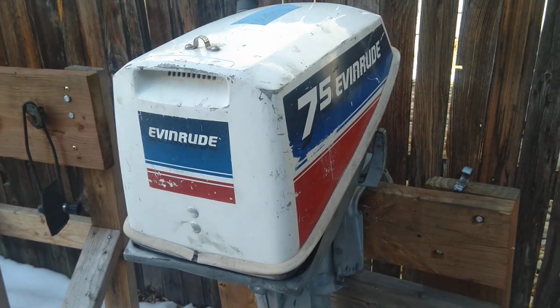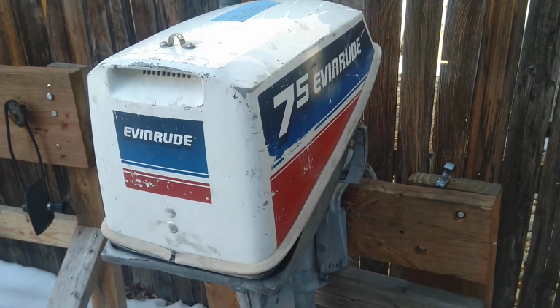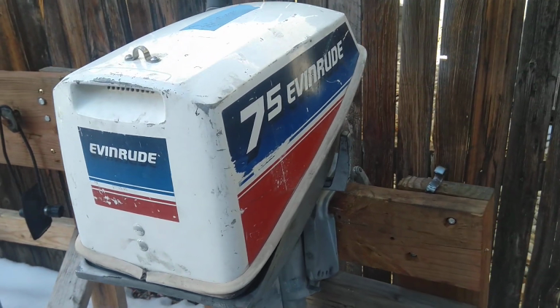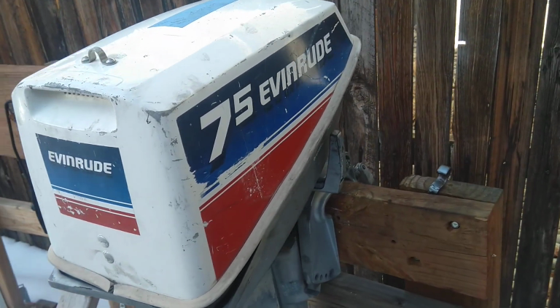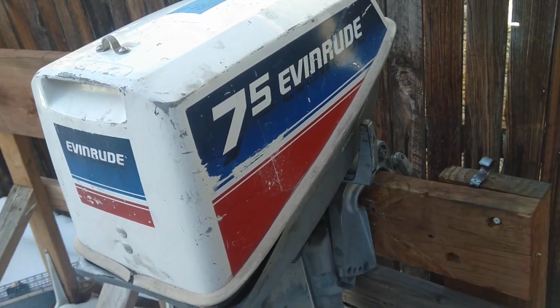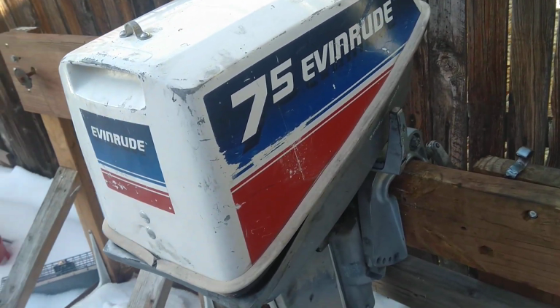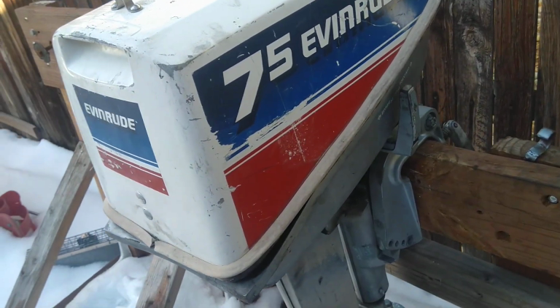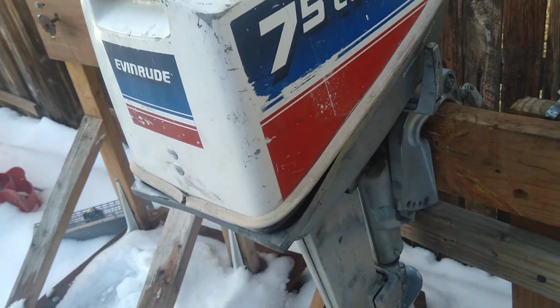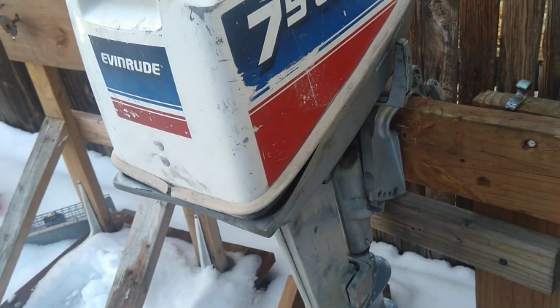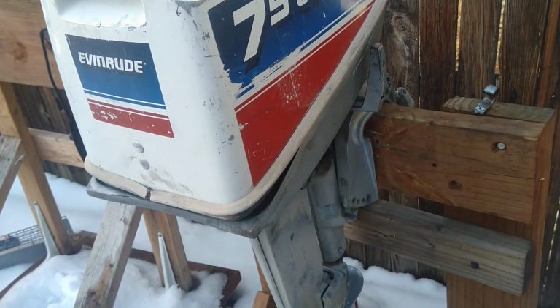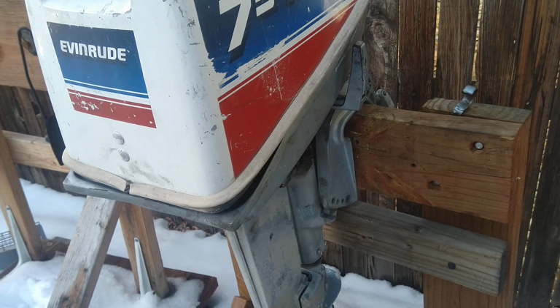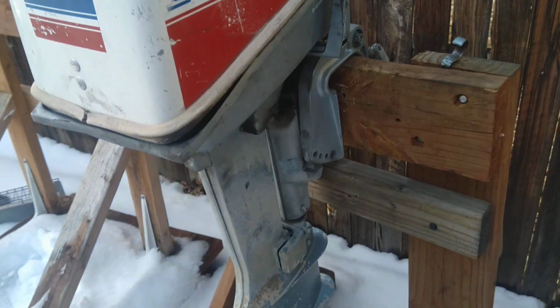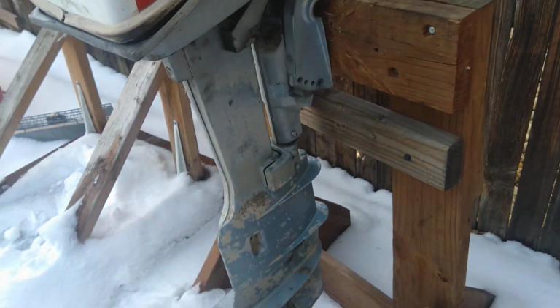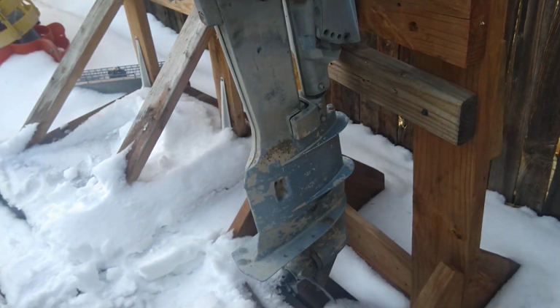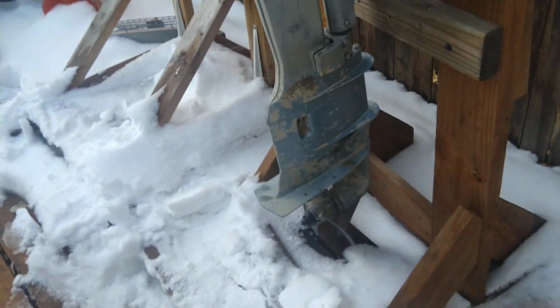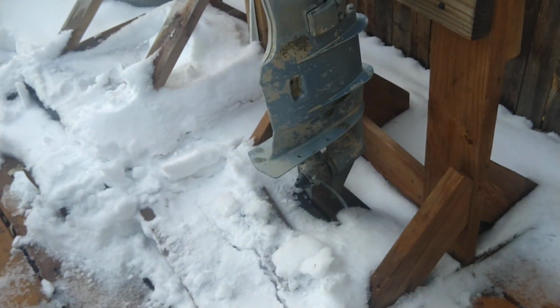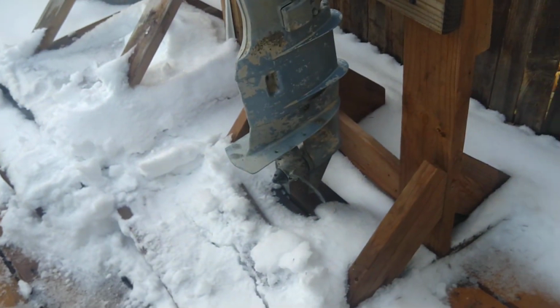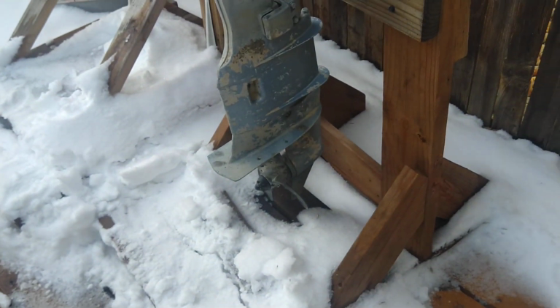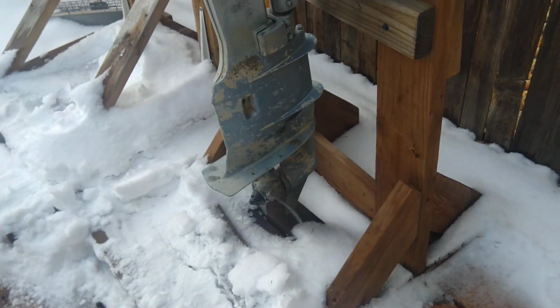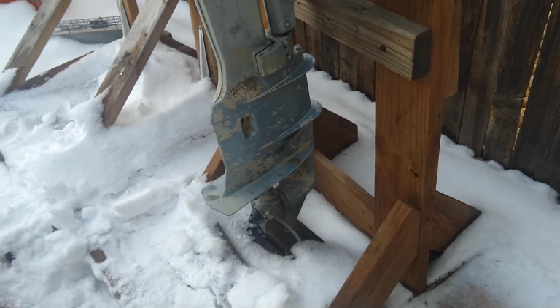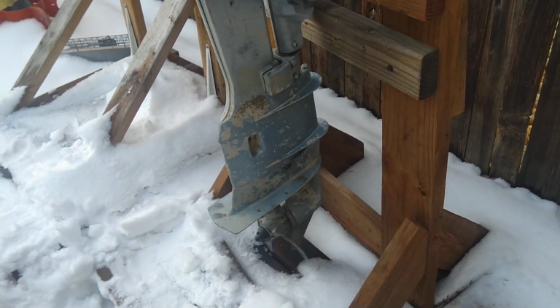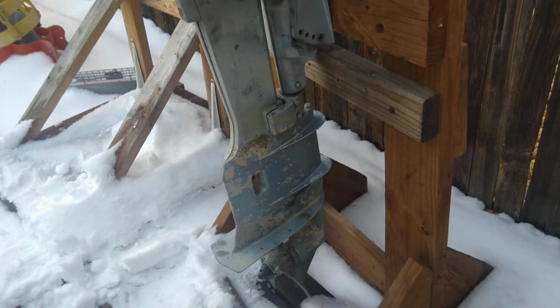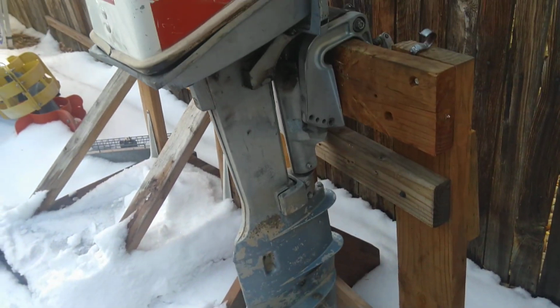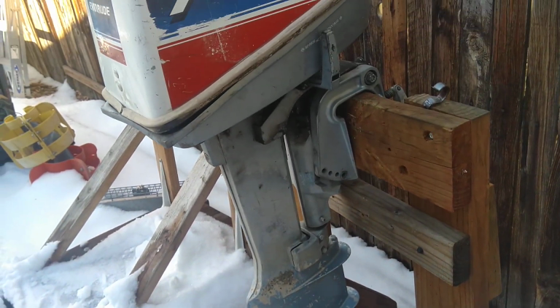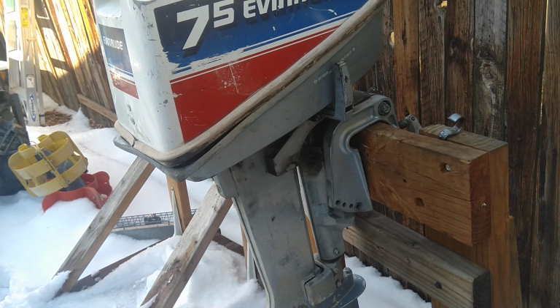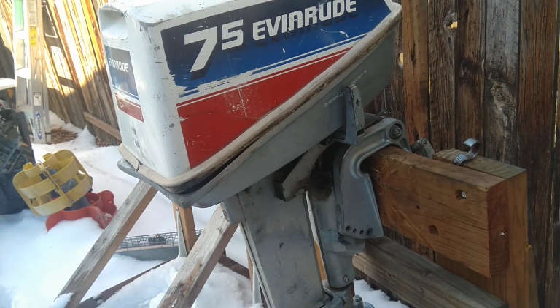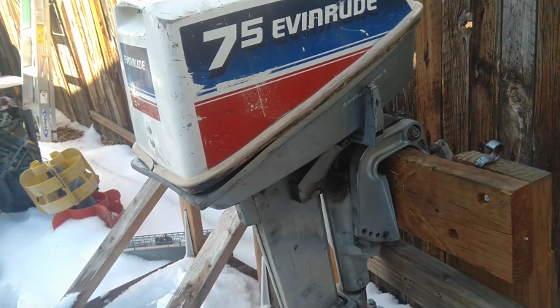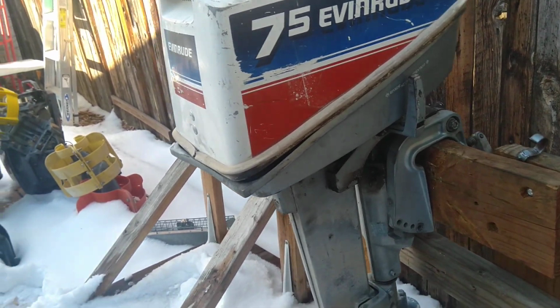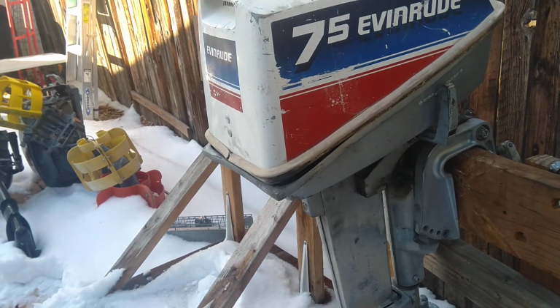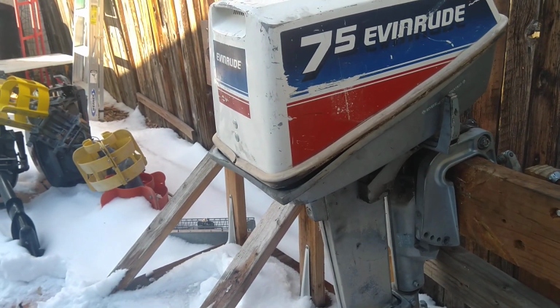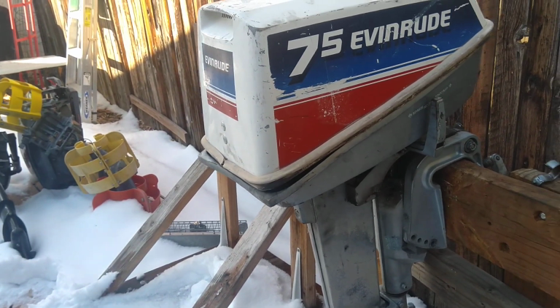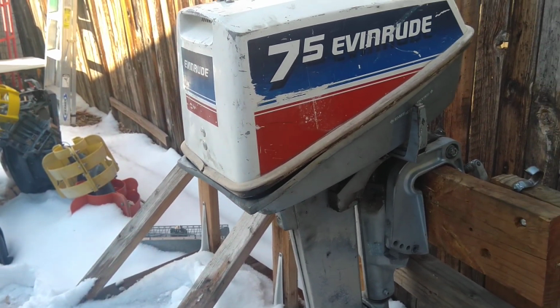I'm going to give you a sneak peek at what I'm going to be working on in 2024. An old Evinrude 7.5 — it's one of the motors that was given to me.